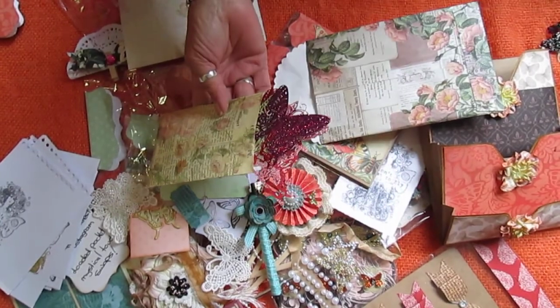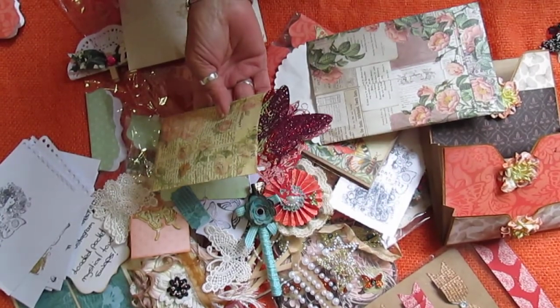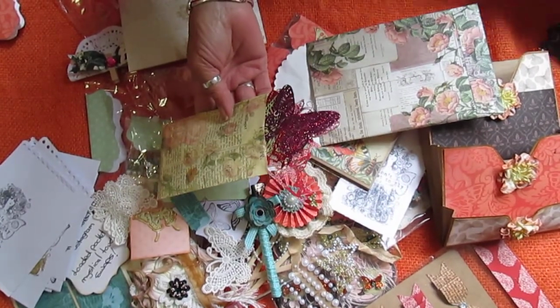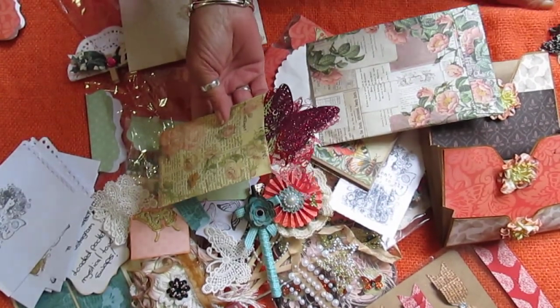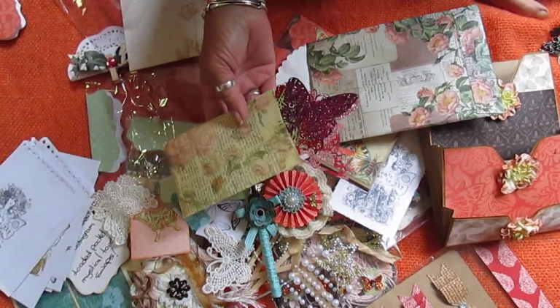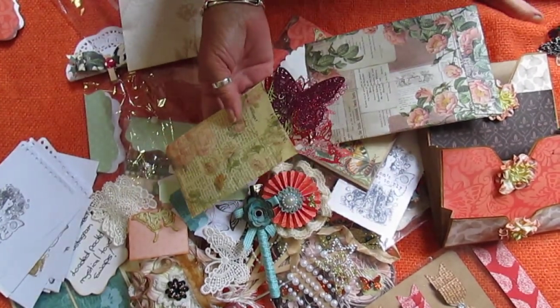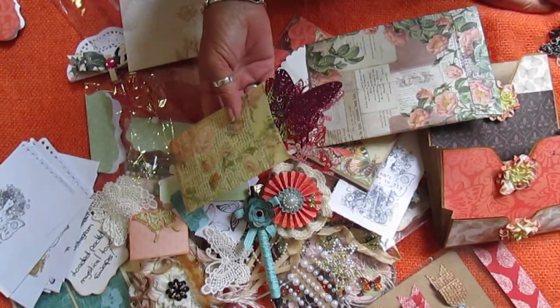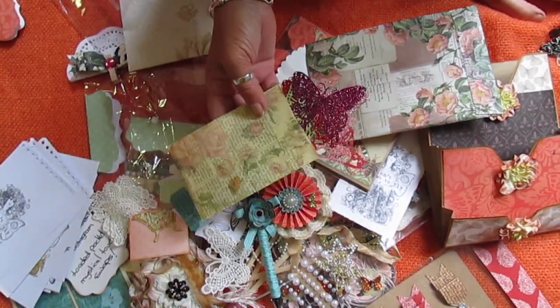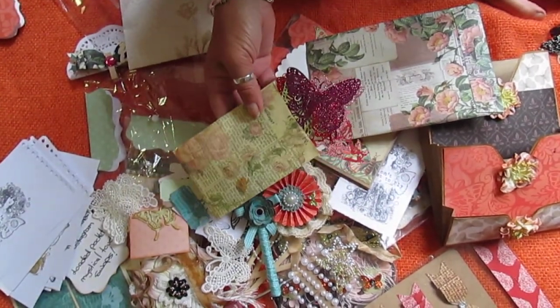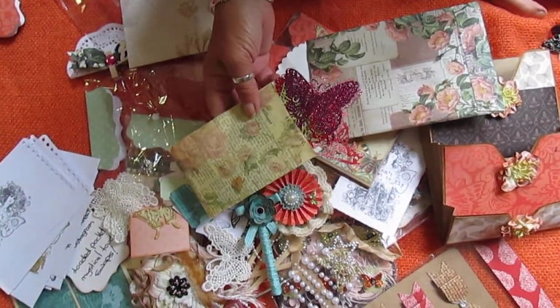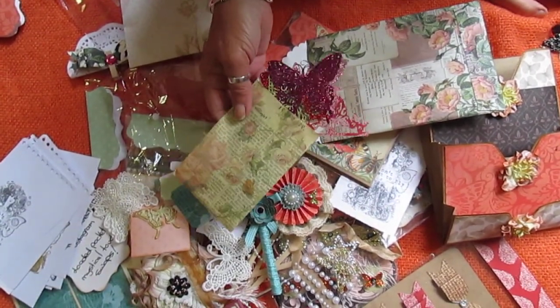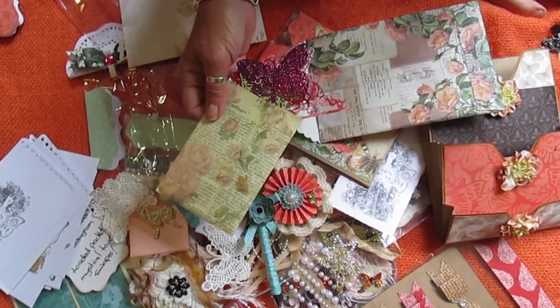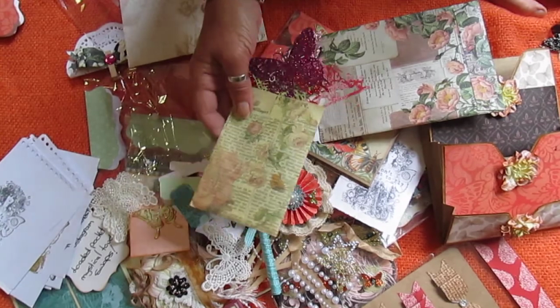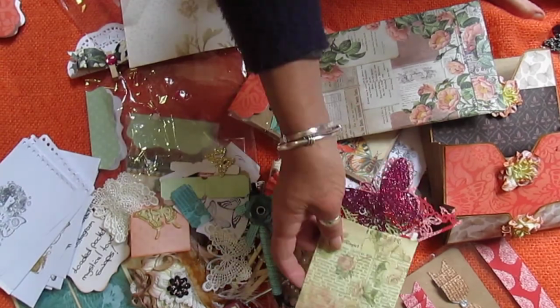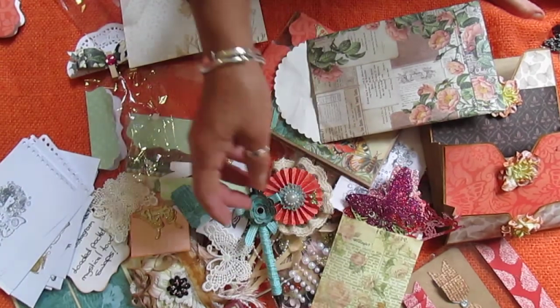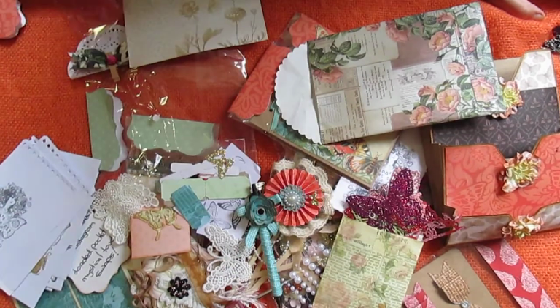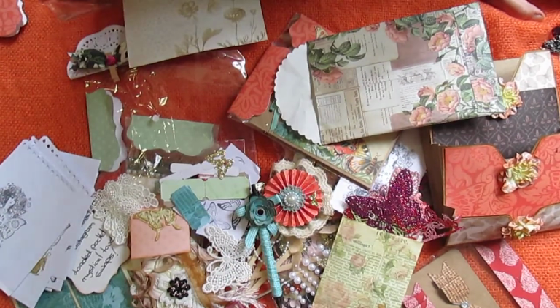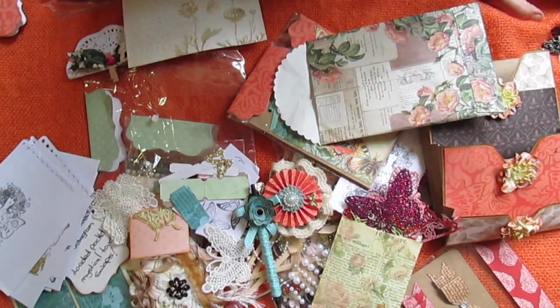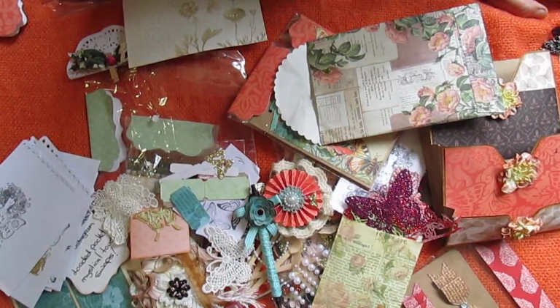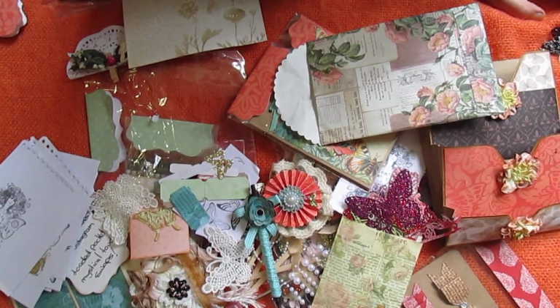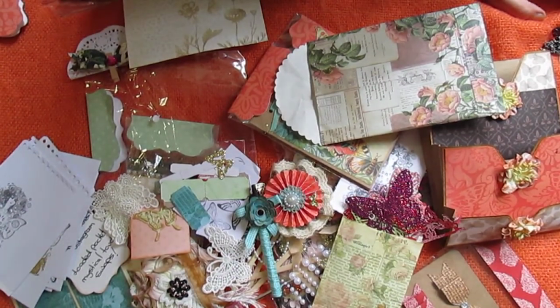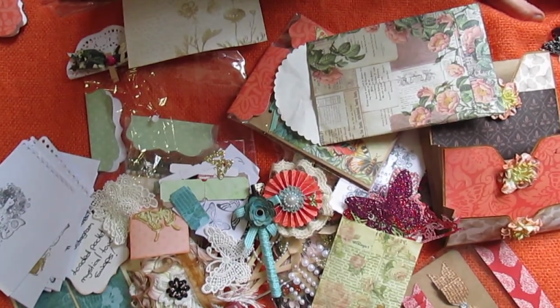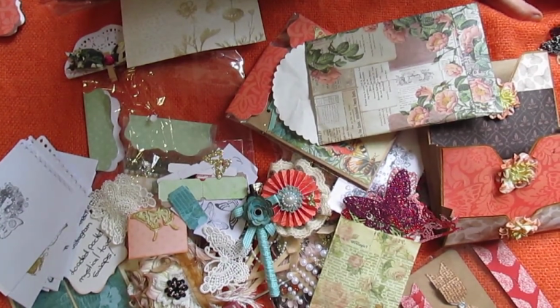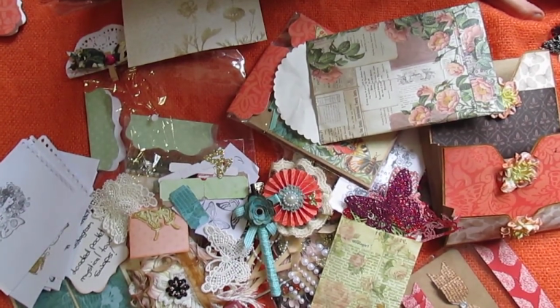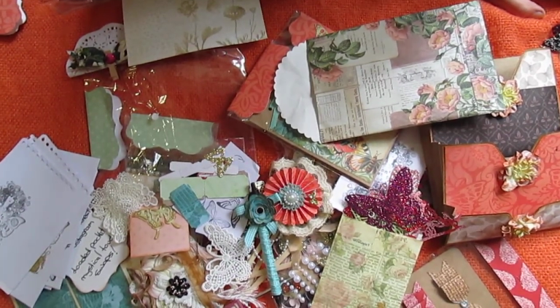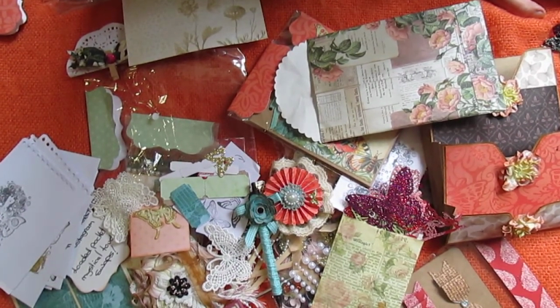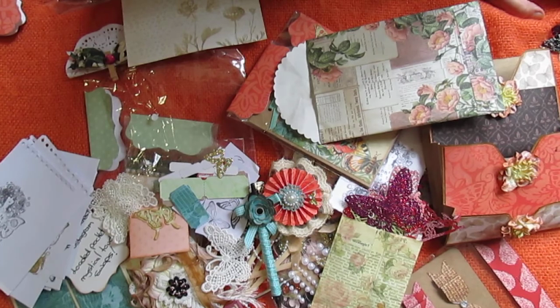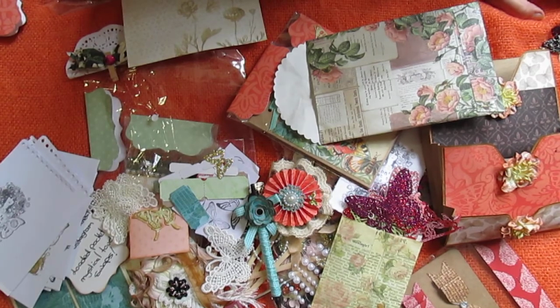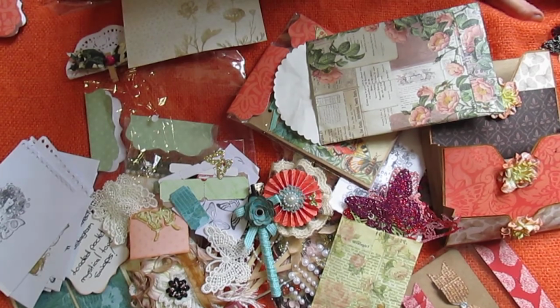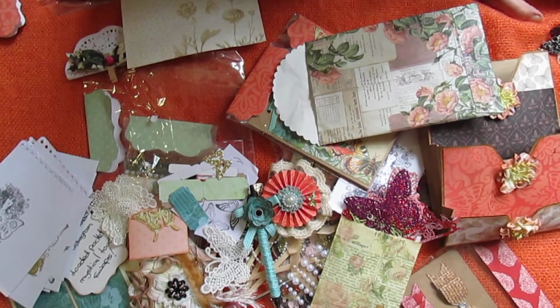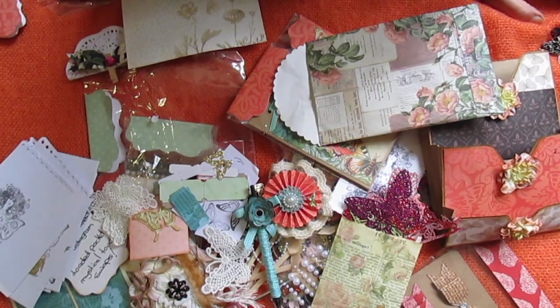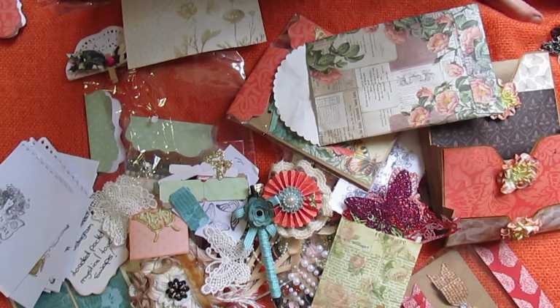And that's it. Like I said, I'll put her details at the bottom when I upload it to YouTube. Thanks heaps Lillian — I love everything, it's gorgeous. And thanks for watching.